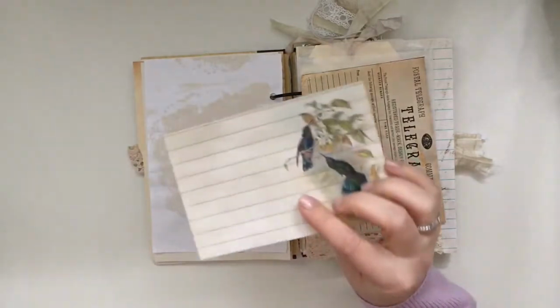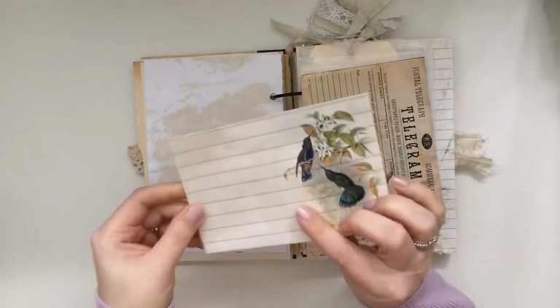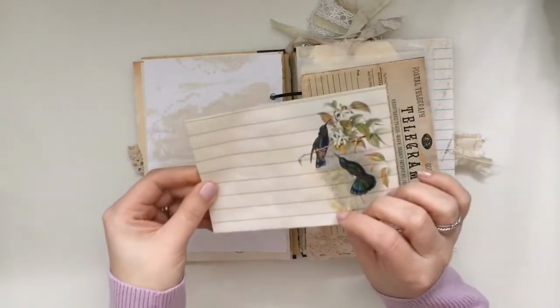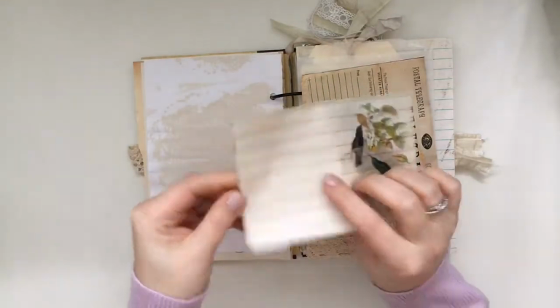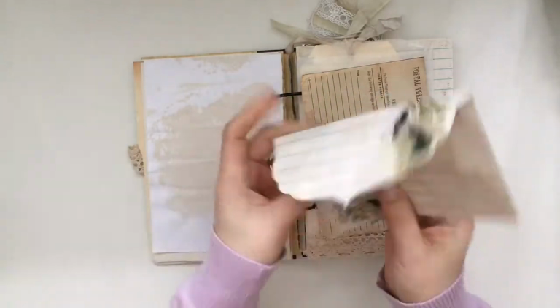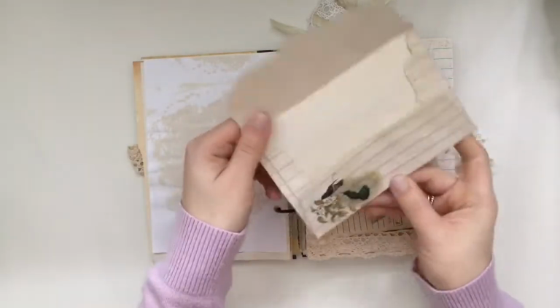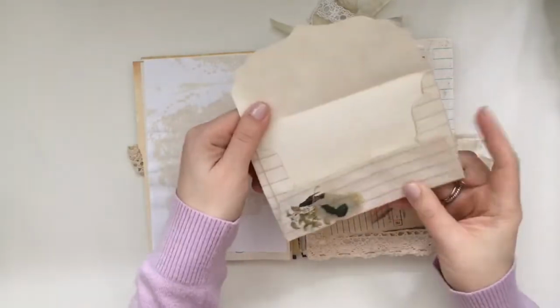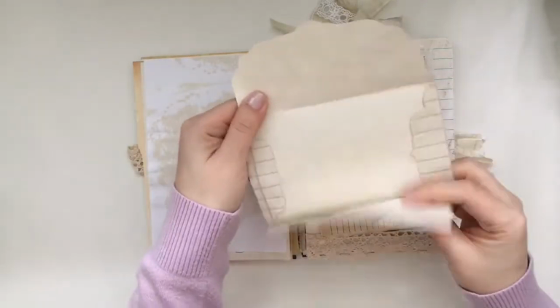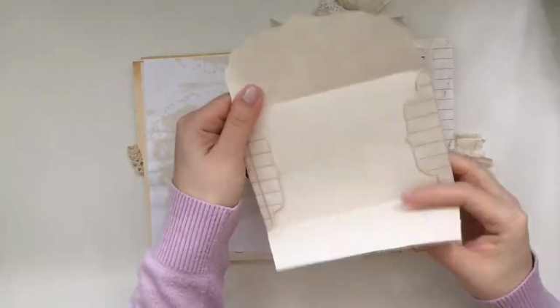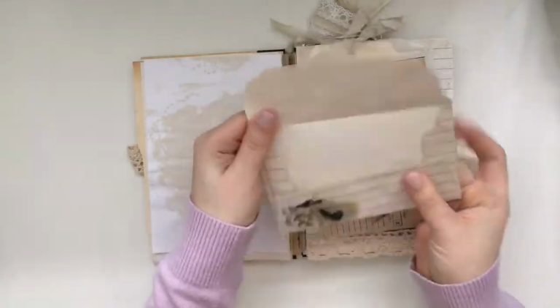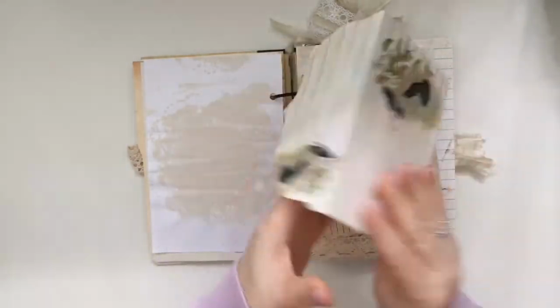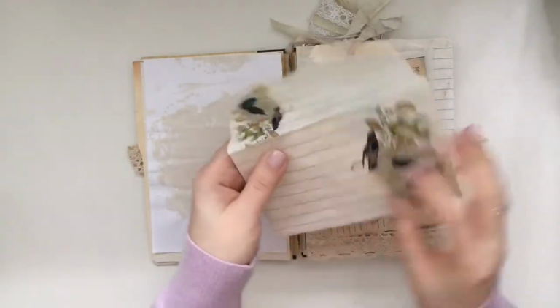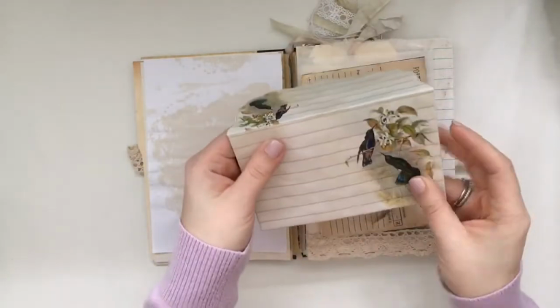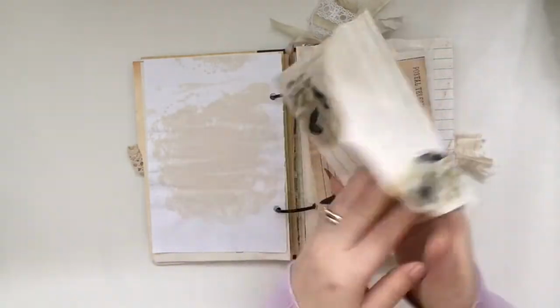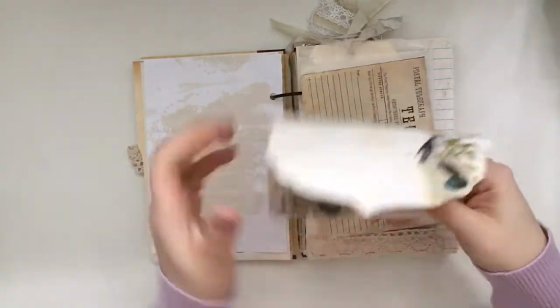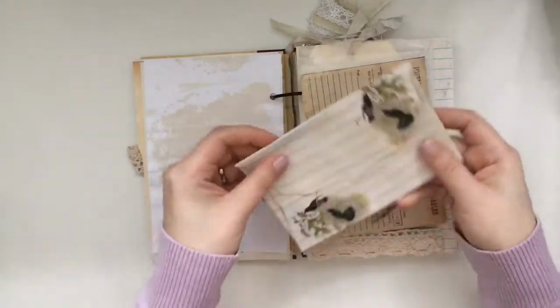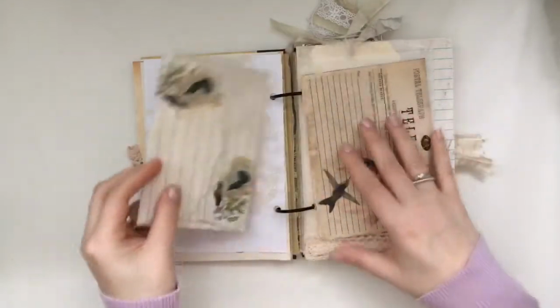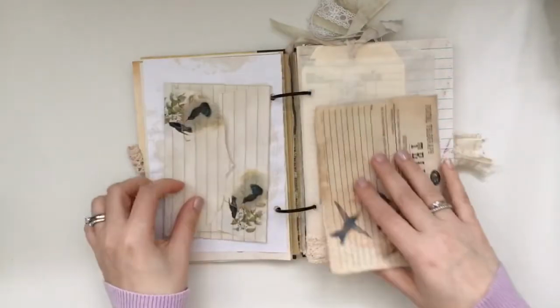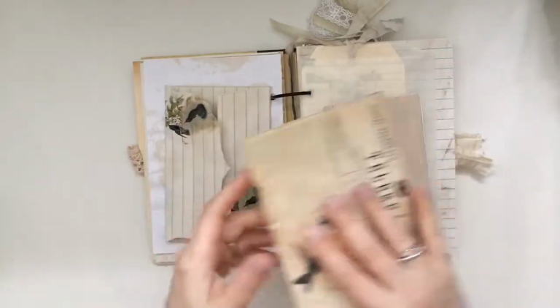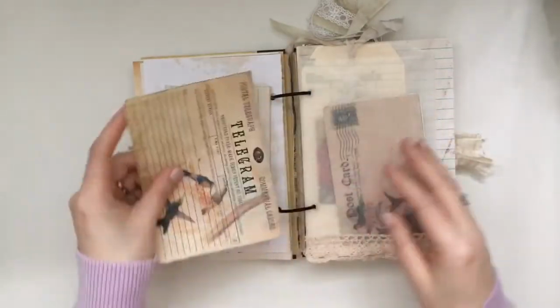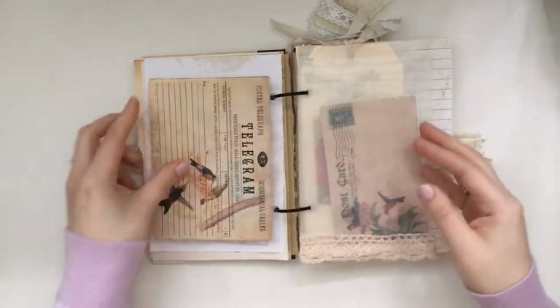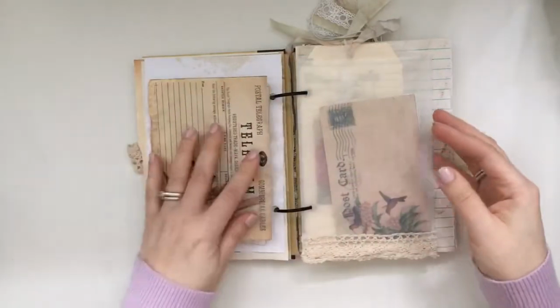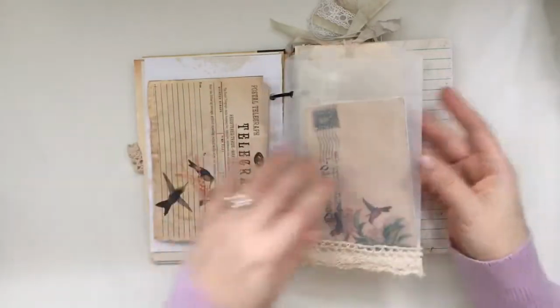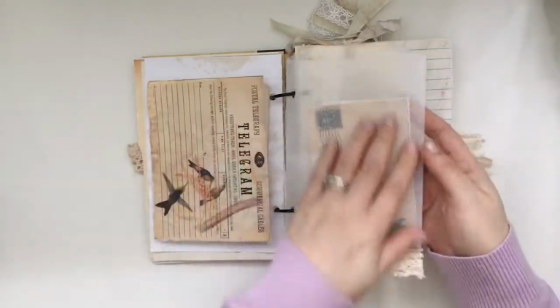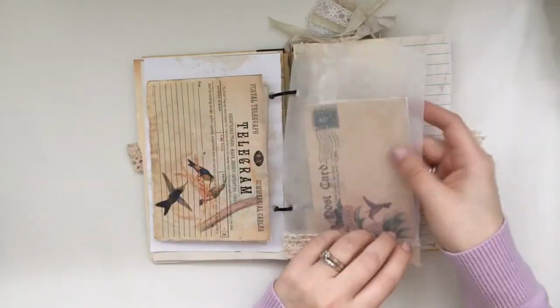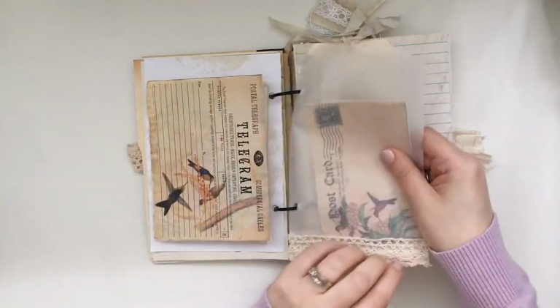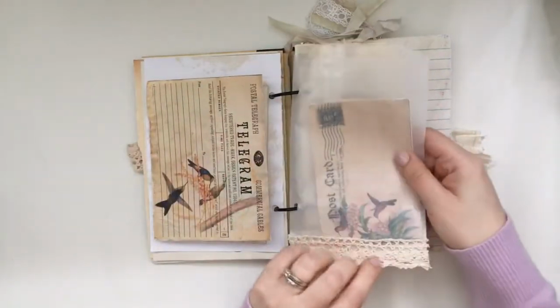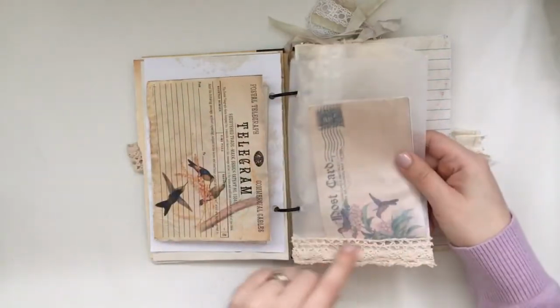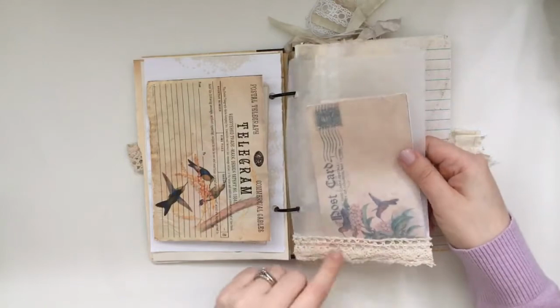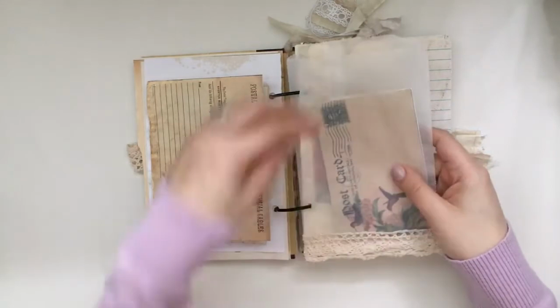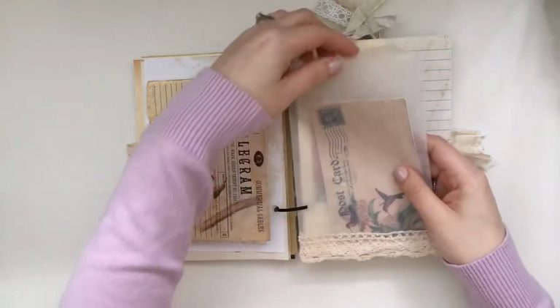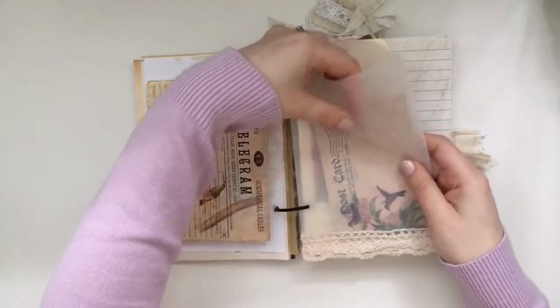I've left this one open for more space for journaling. There's a J9 Scraps bag and I just added a bit of trim to that.